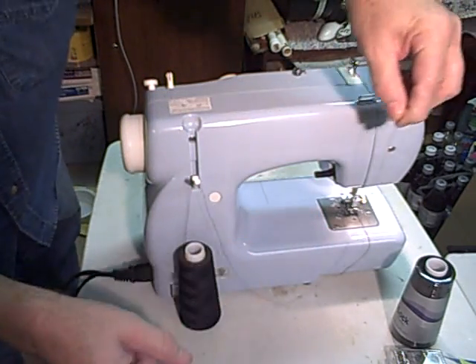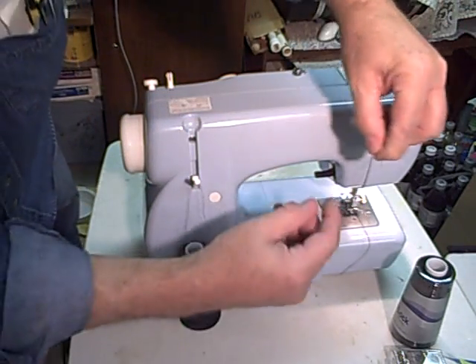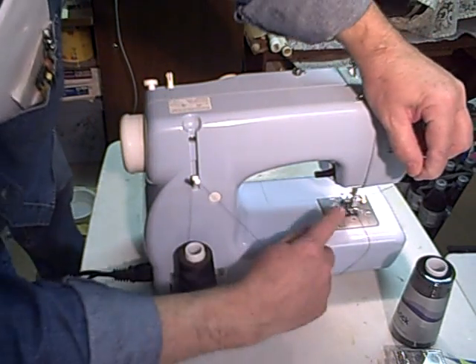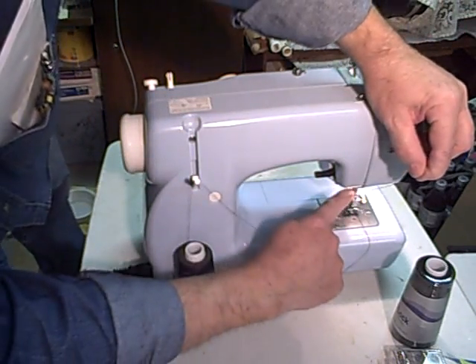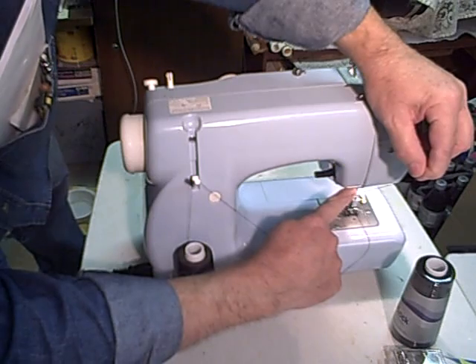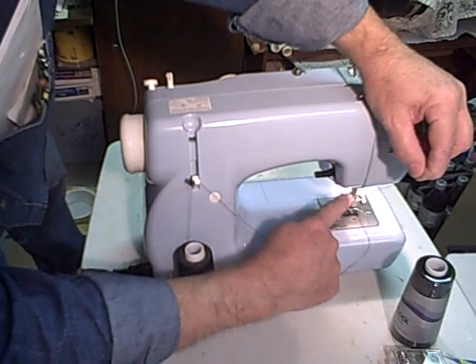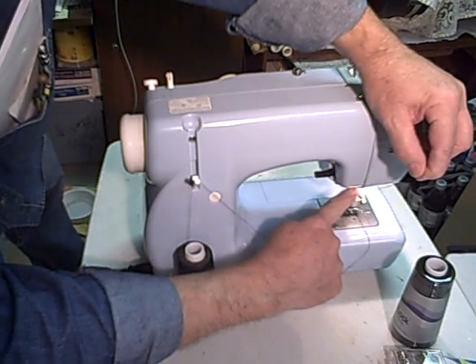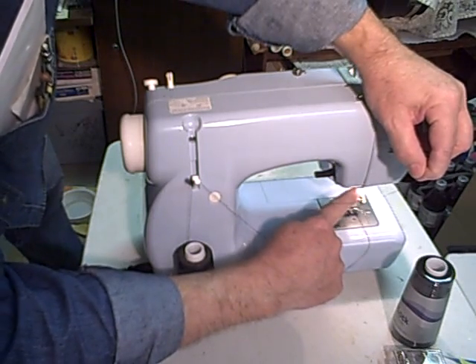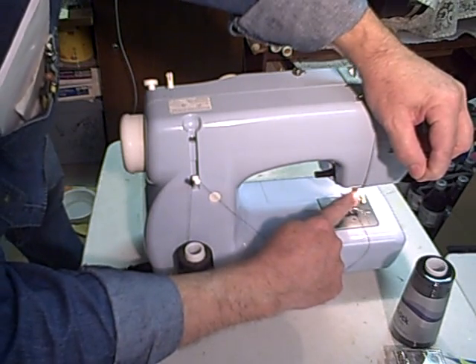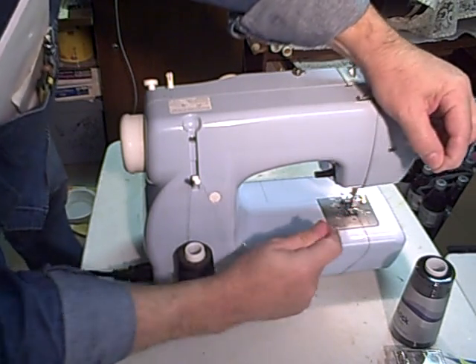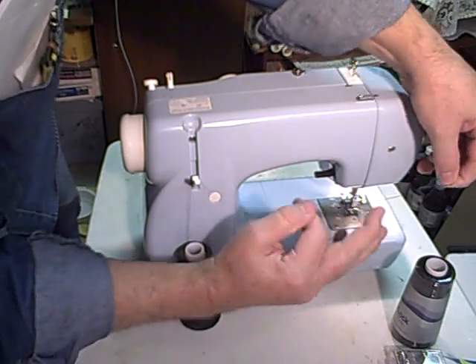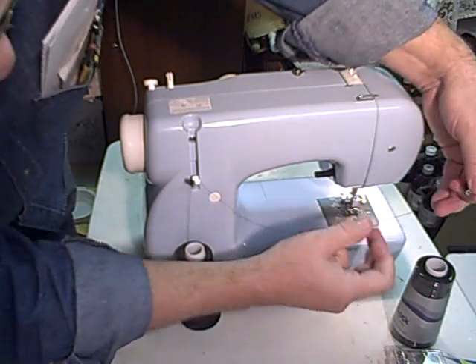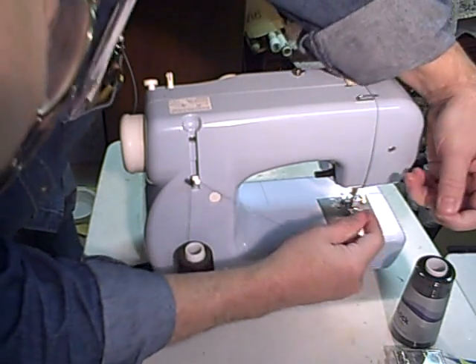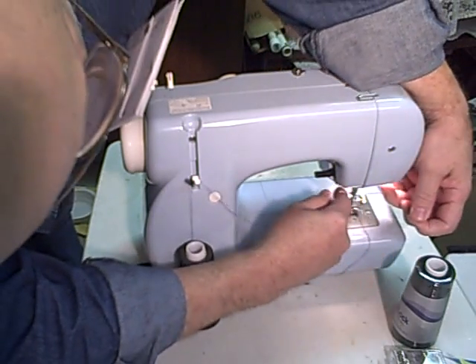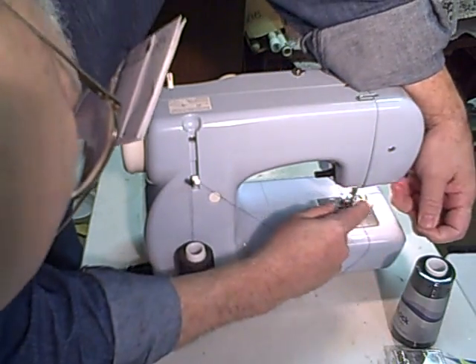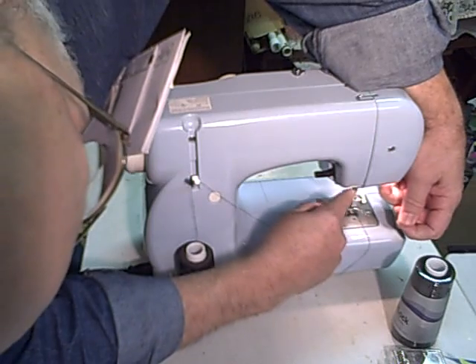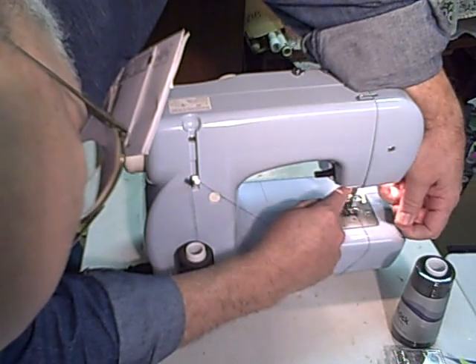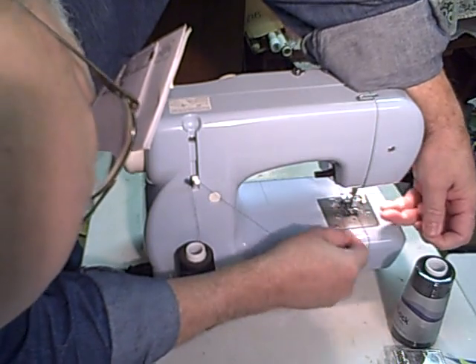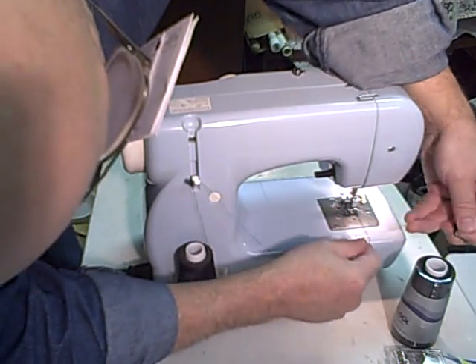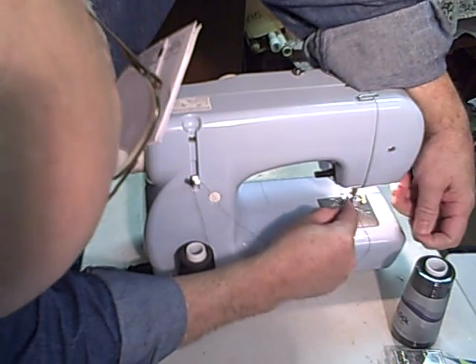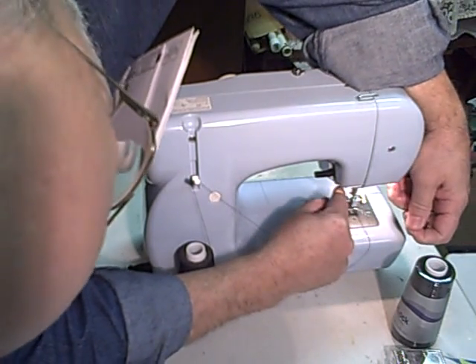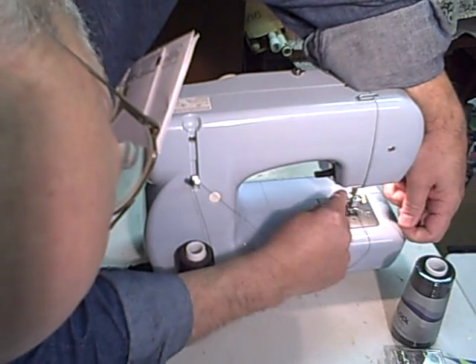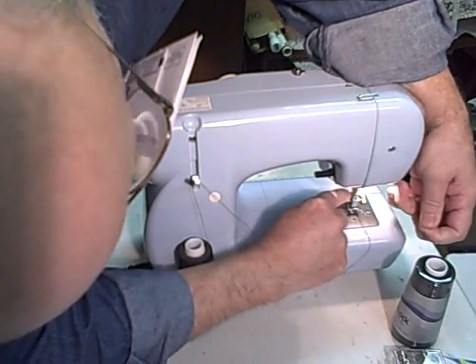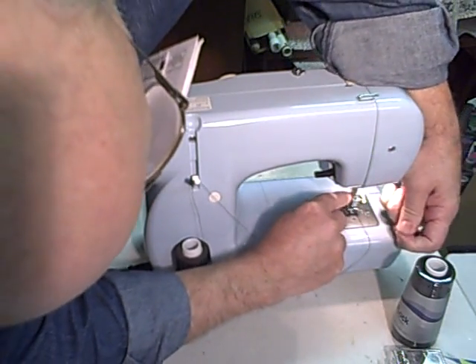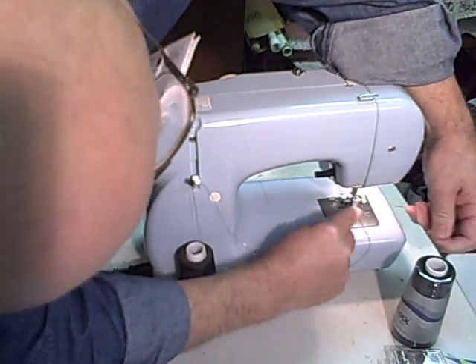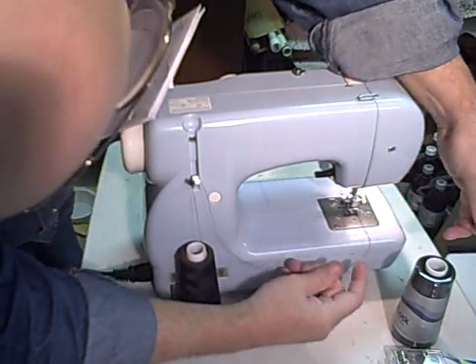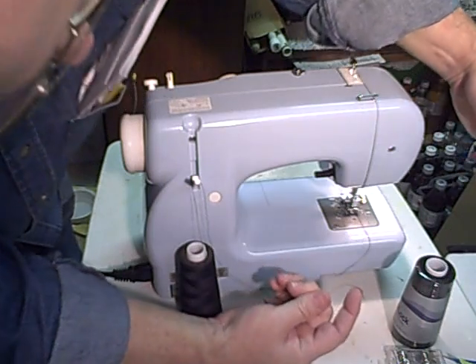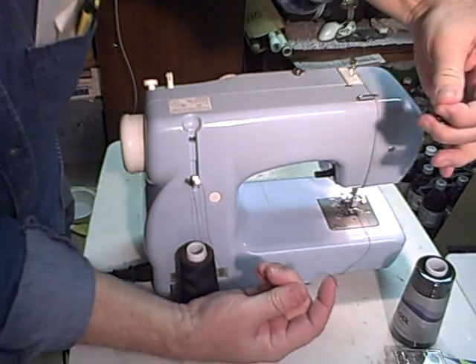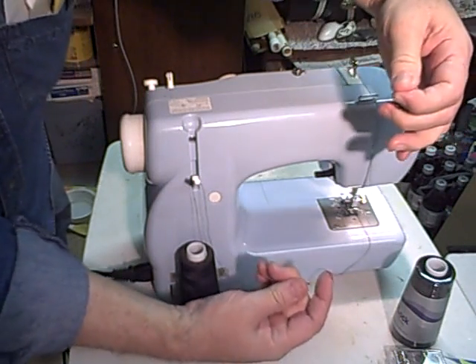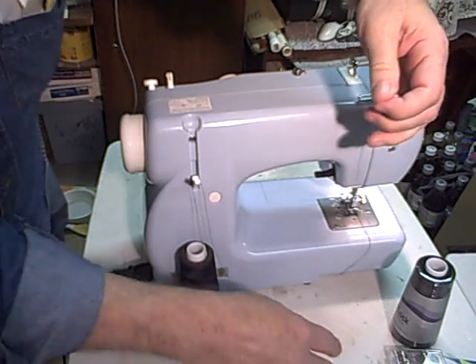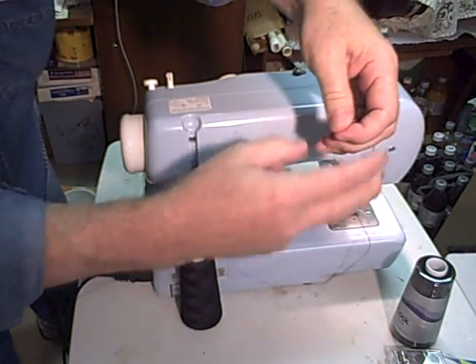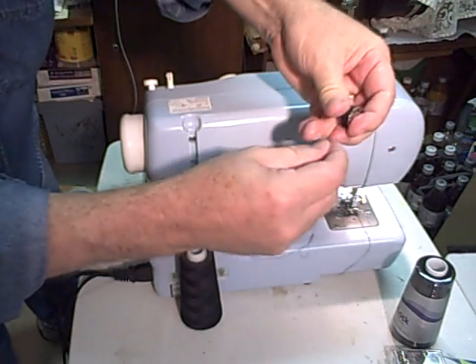While I'm on this side, there's a little V groove here in the back of this stem, and that is a thread cutter. When you're sewing, you can lift up your piece and just place it down in there and it'll cut the thread for you.